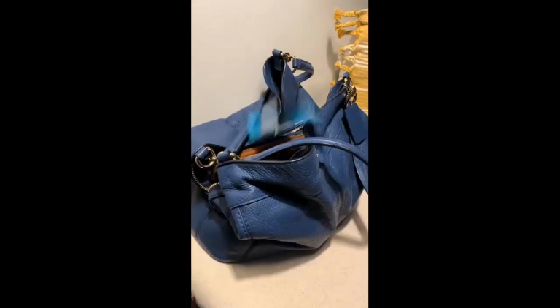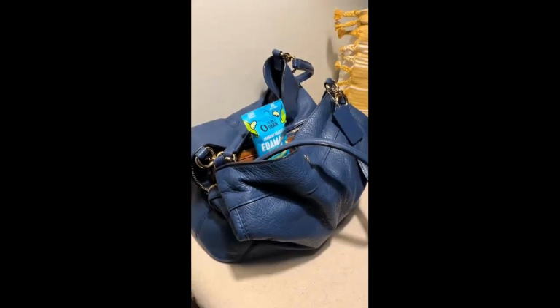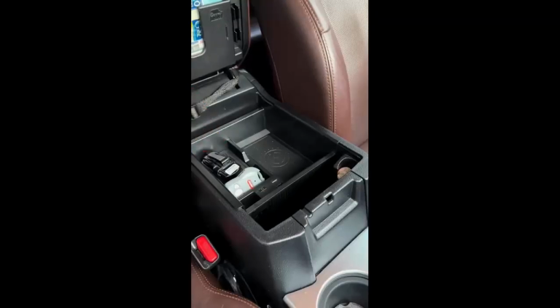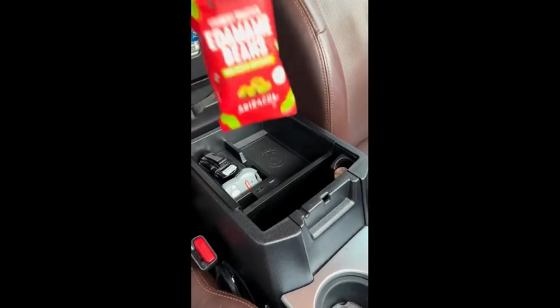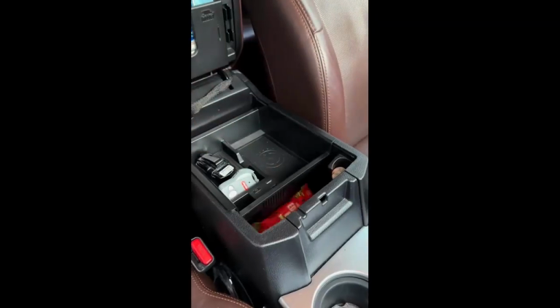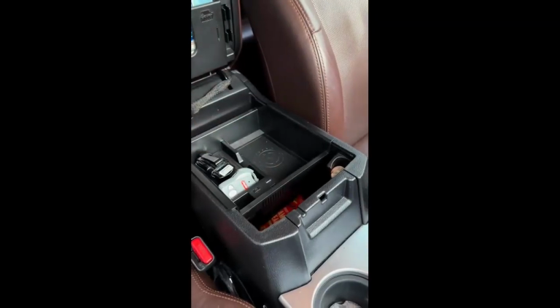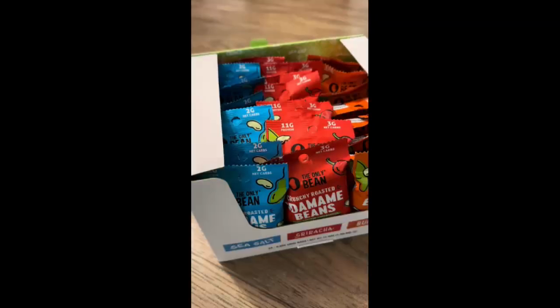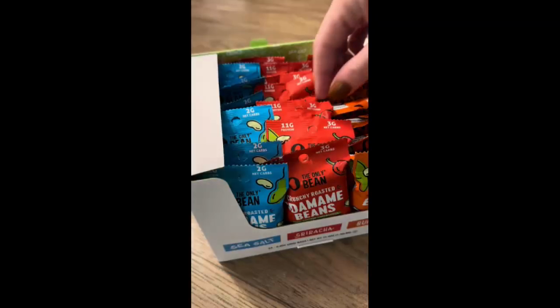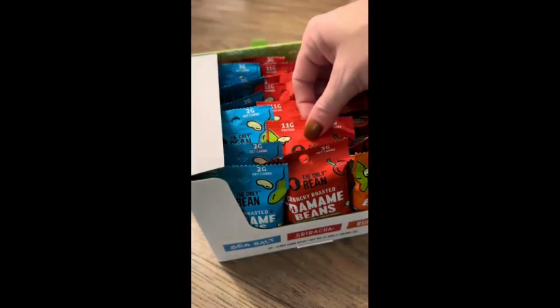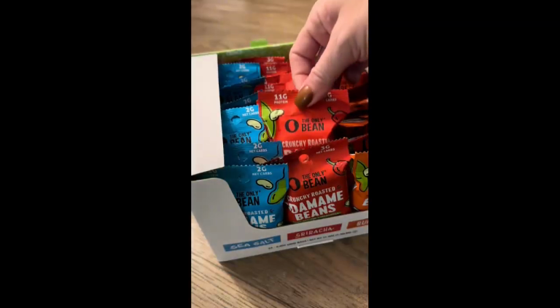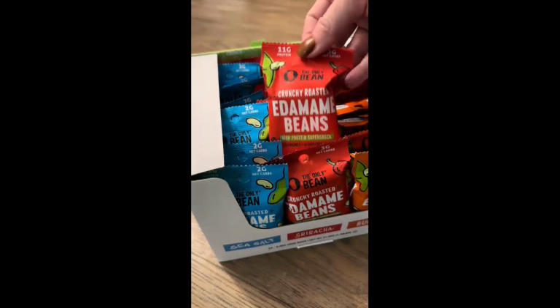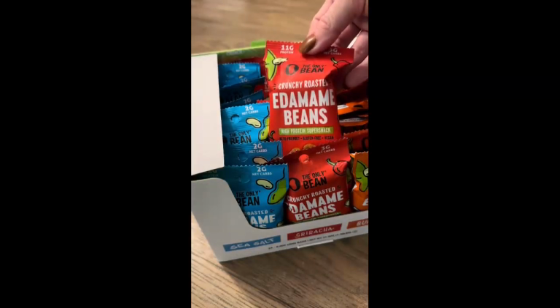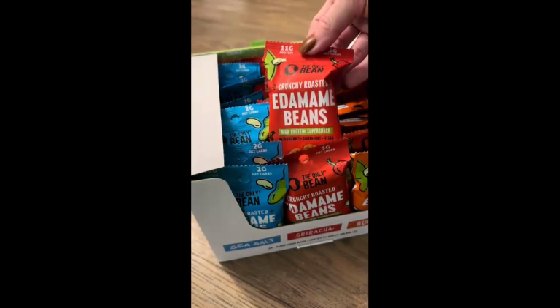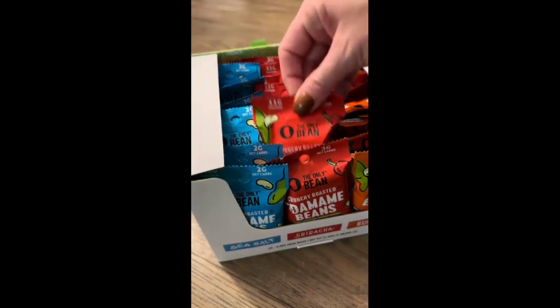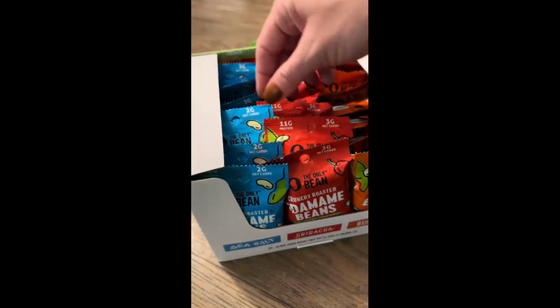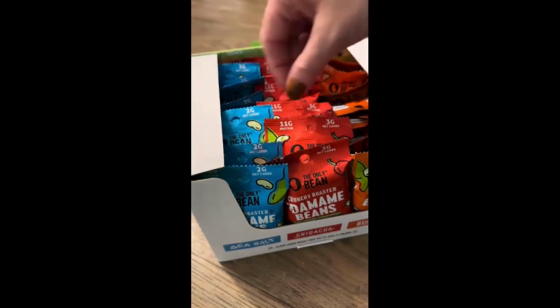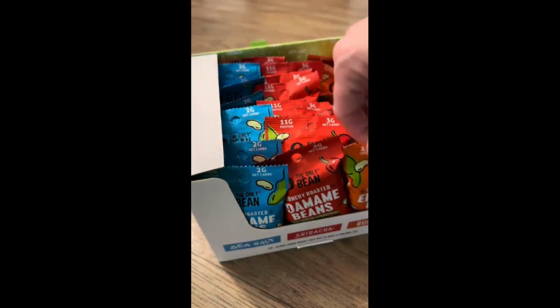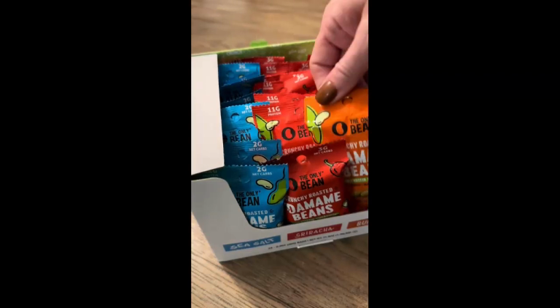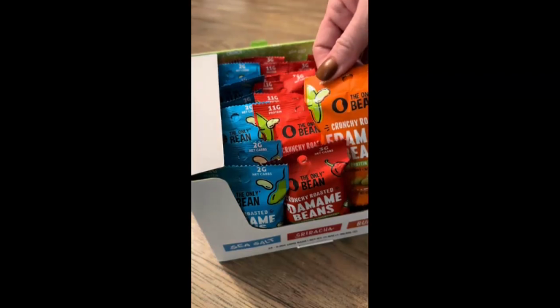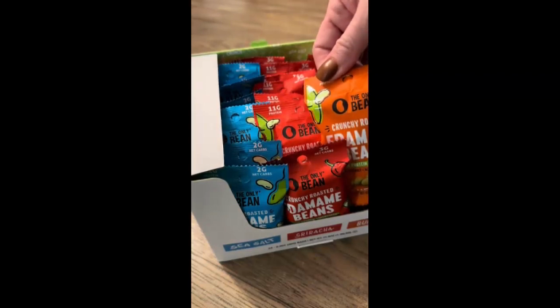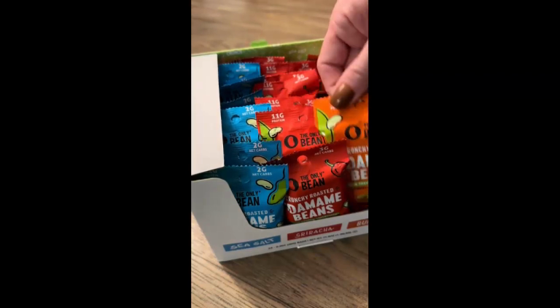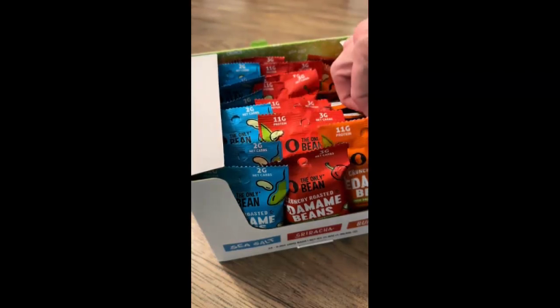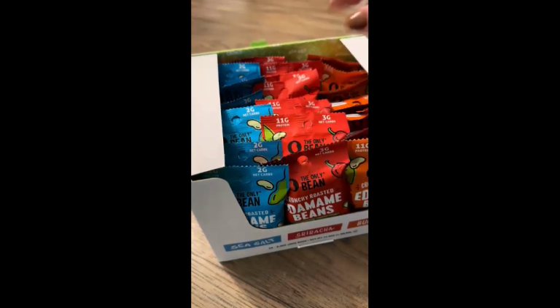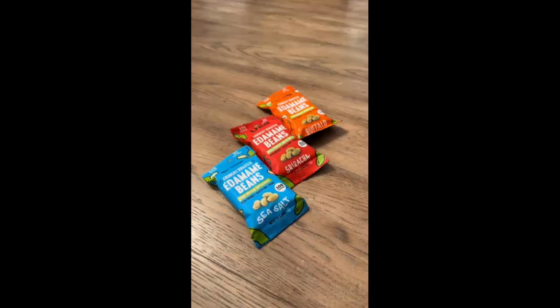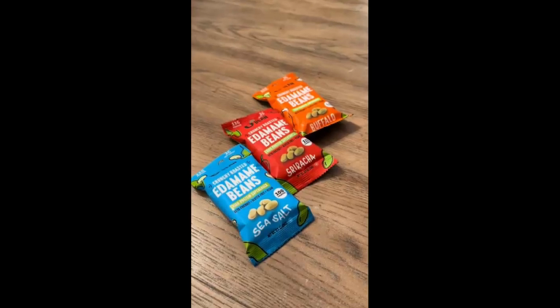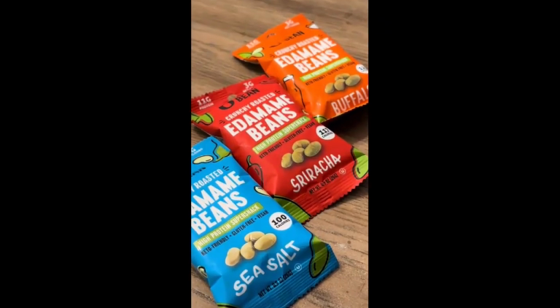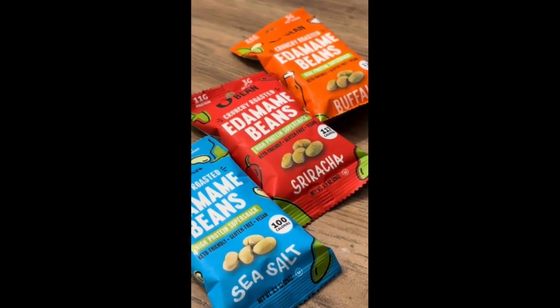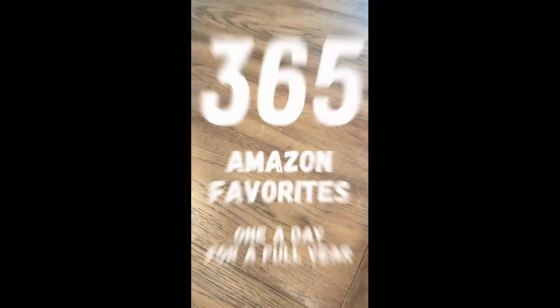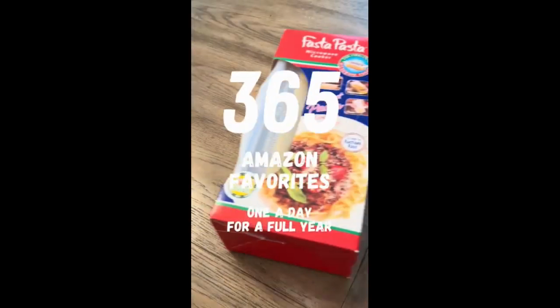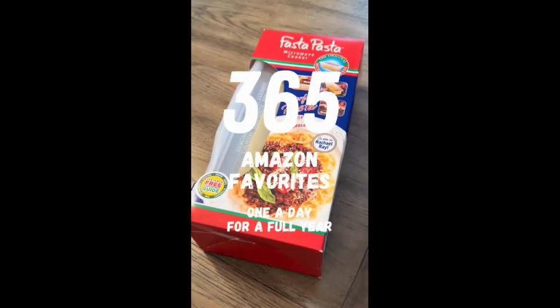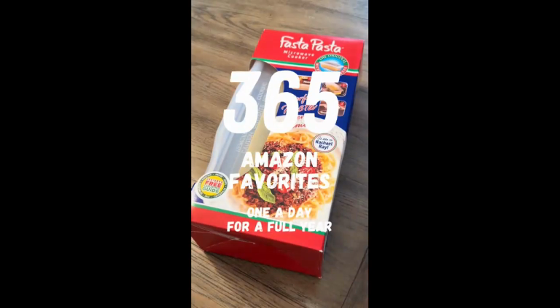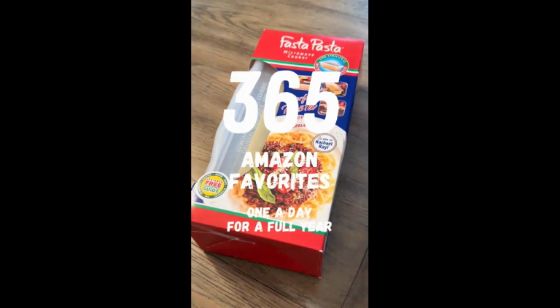I keep them in my gym bag, my purse, and my car, so no matter where hunger hits me, I have a quick grab snack that's going to keep me full. You can even toss these on a salad for an extra protein boost.